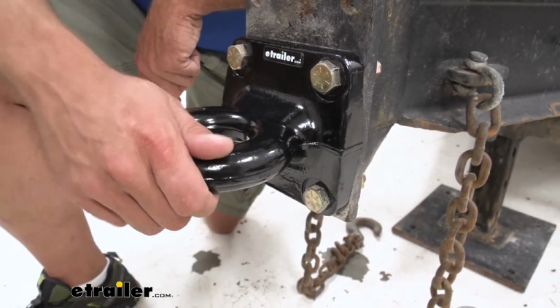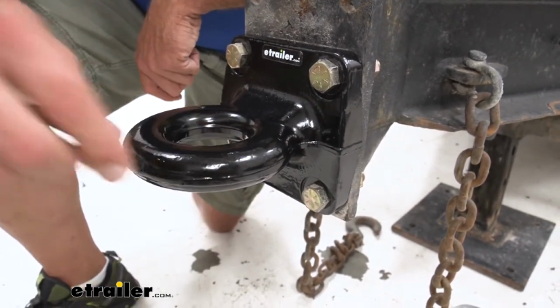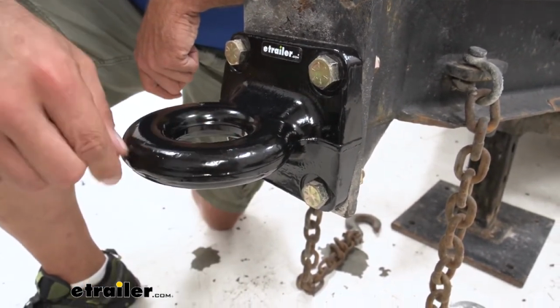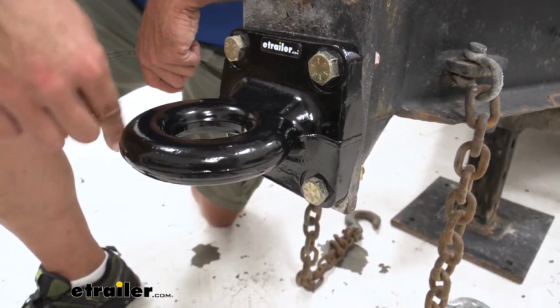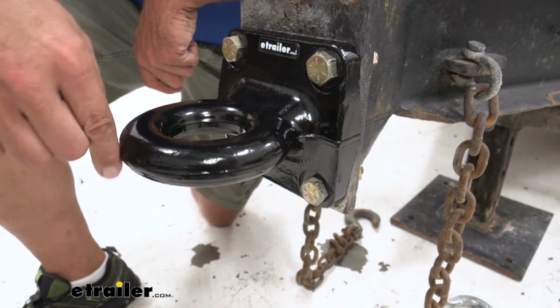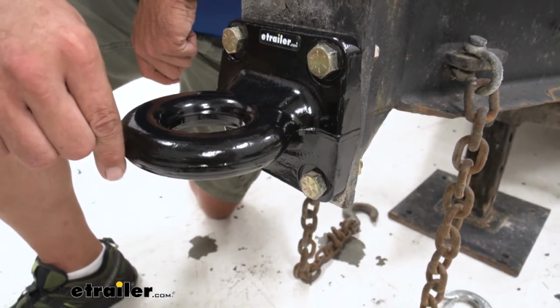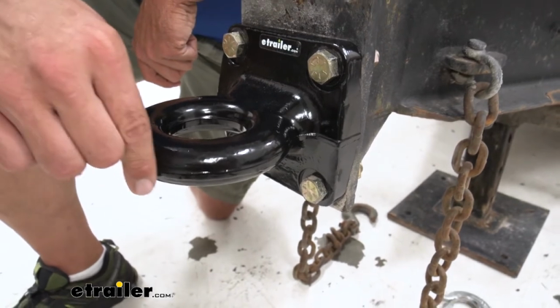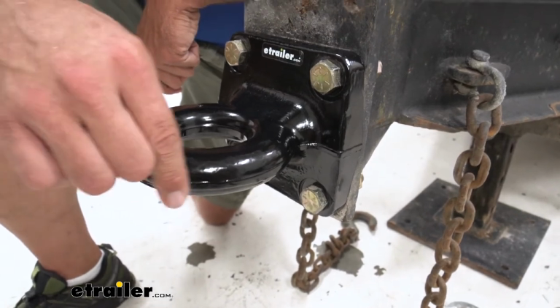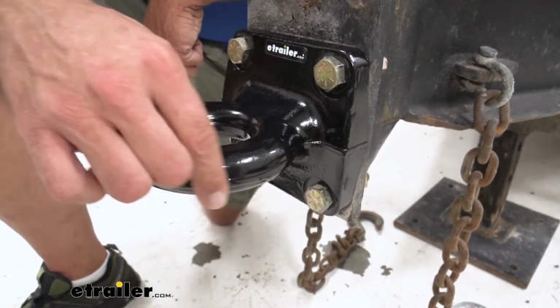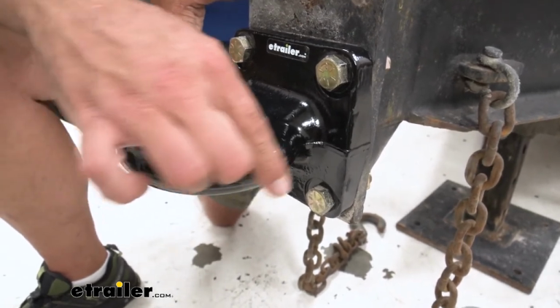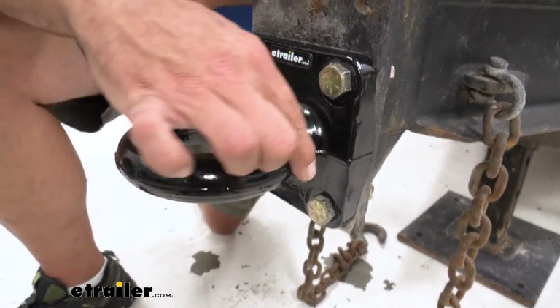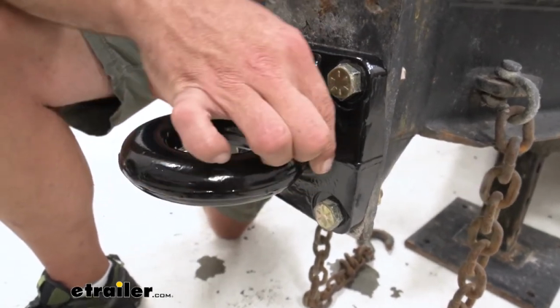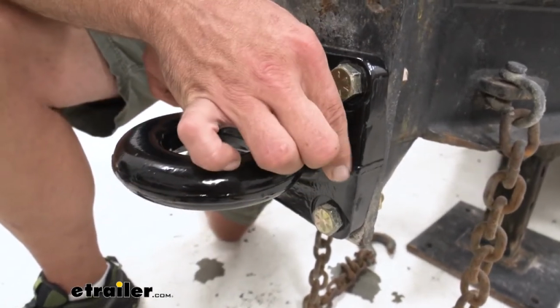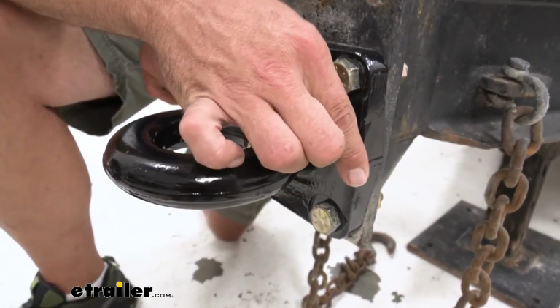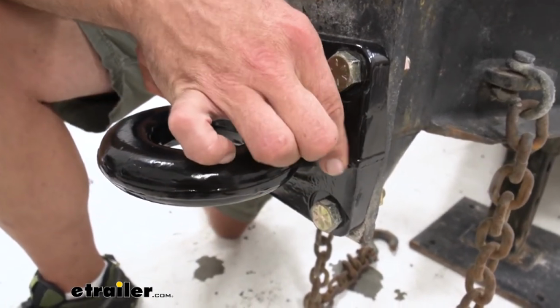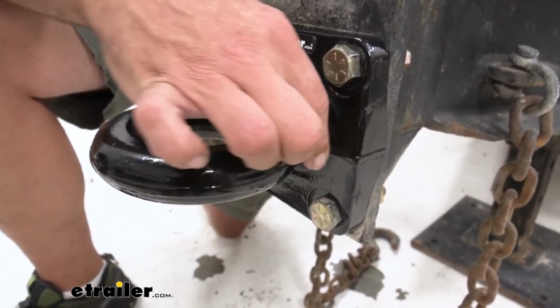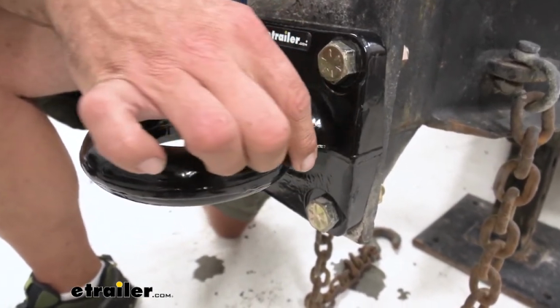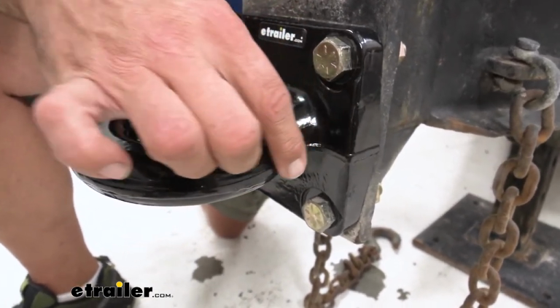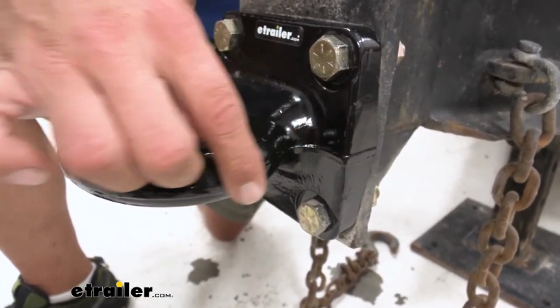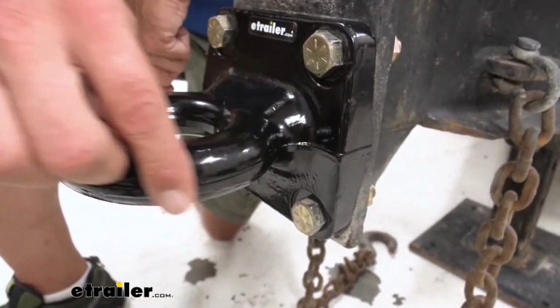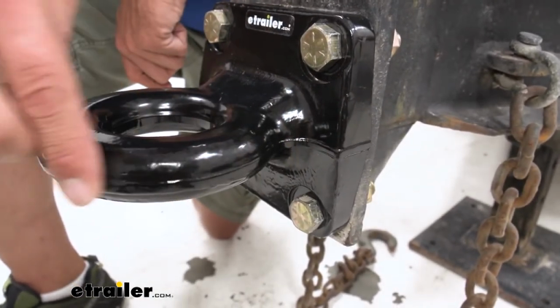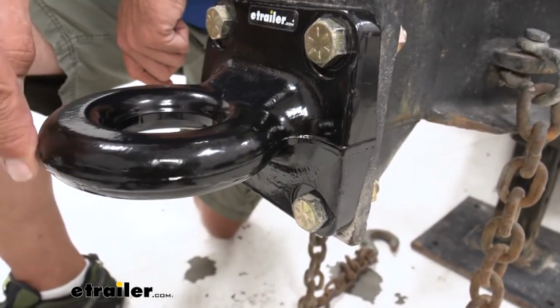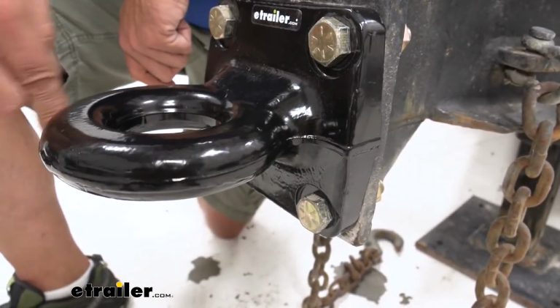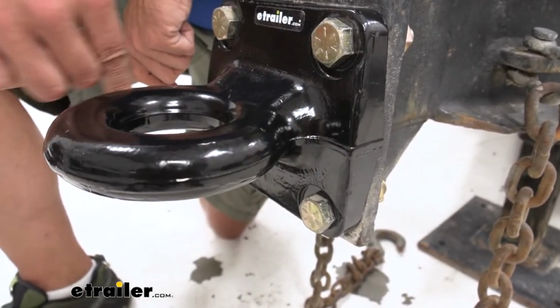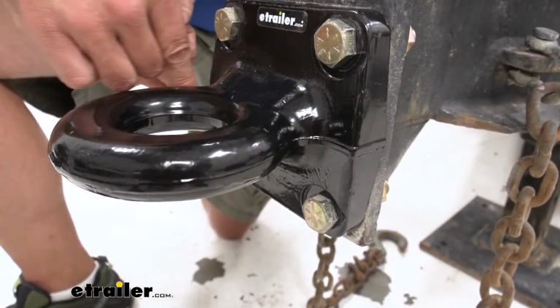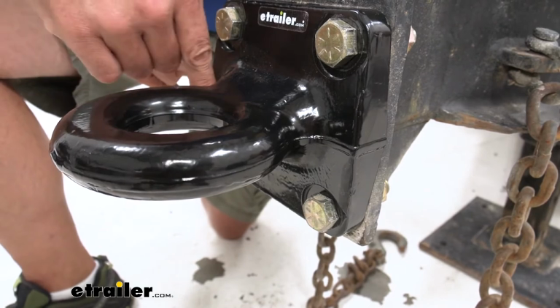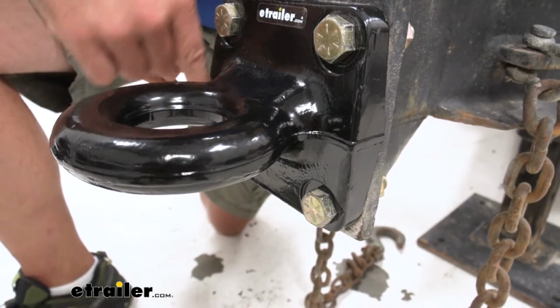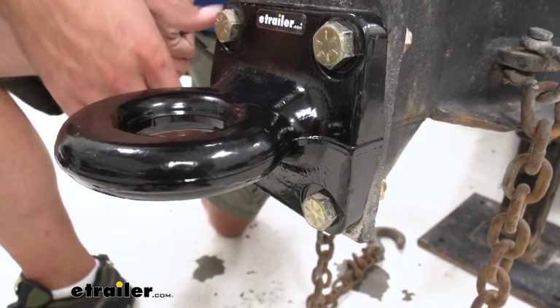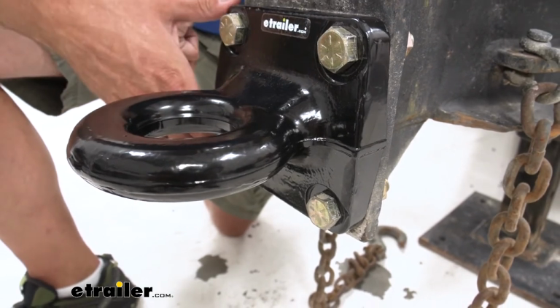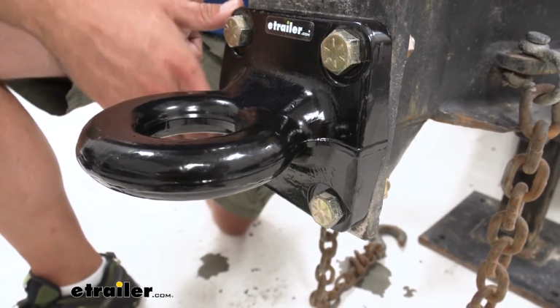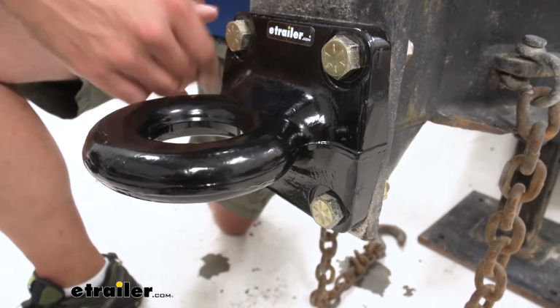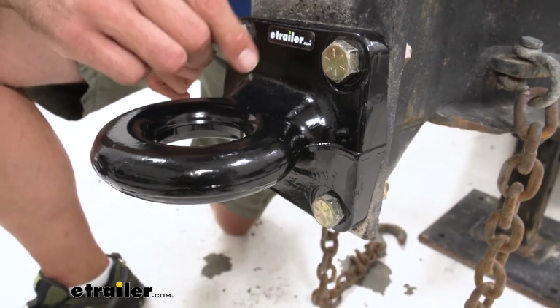Now this is what they call a forged lunette ring, so it's going to come around as all one piece — all one piece all the way around.